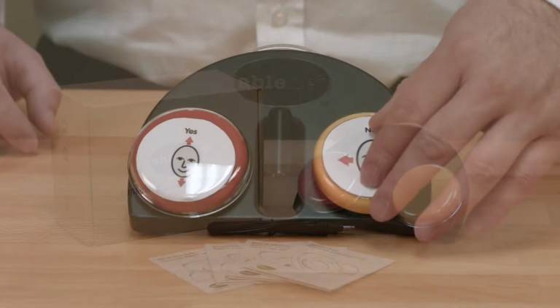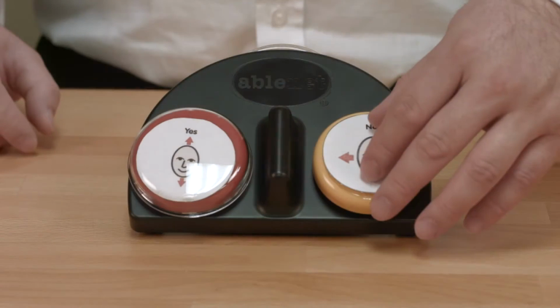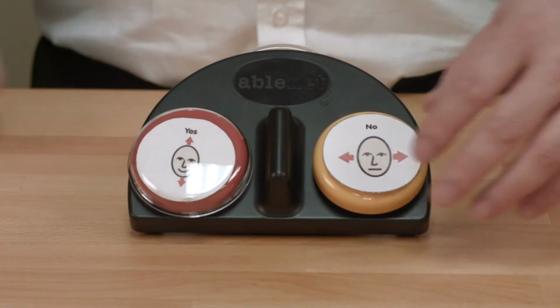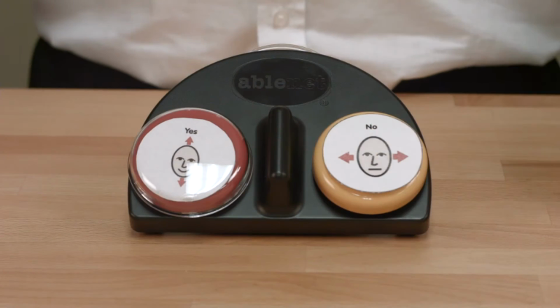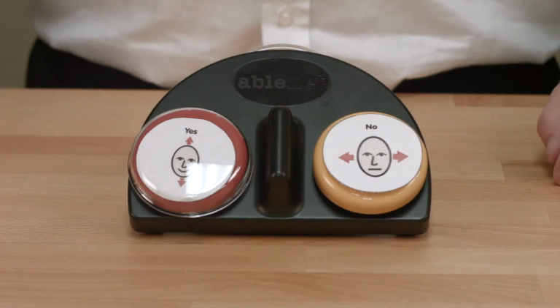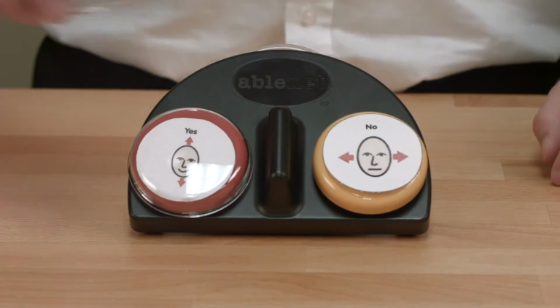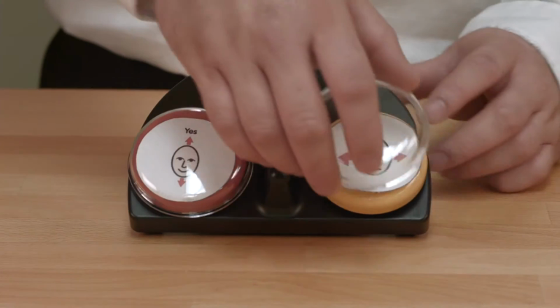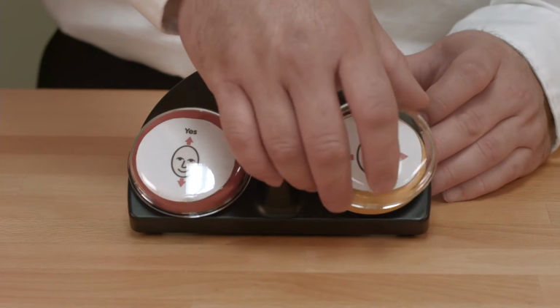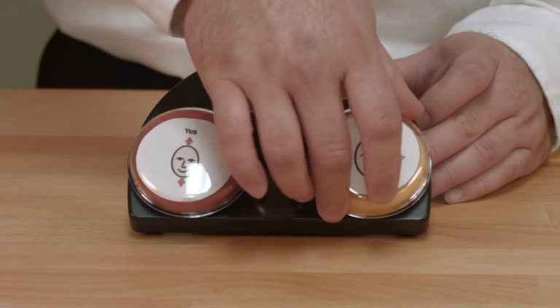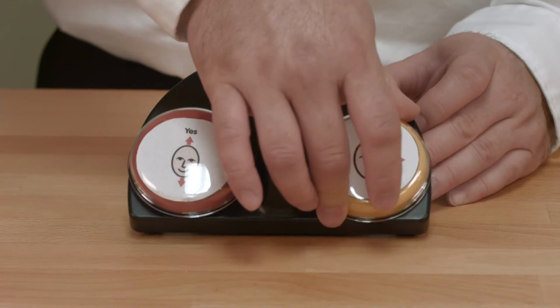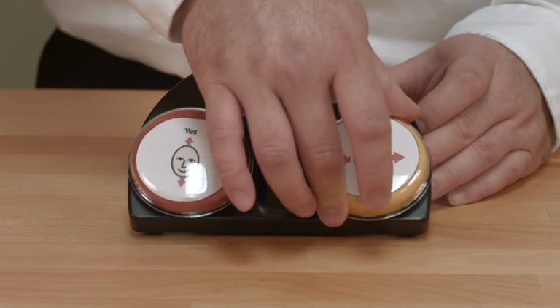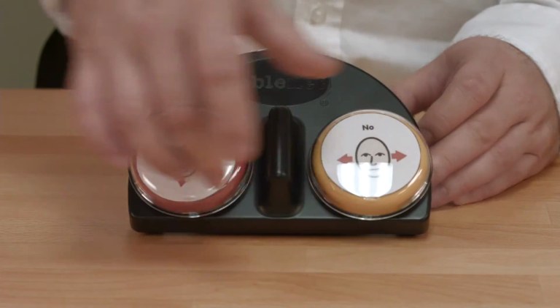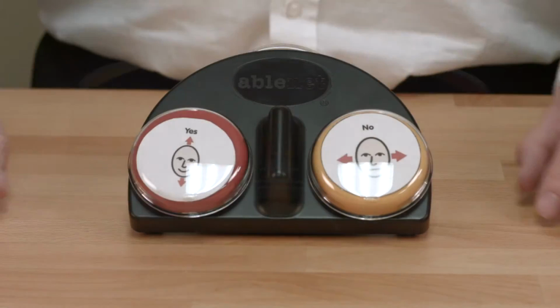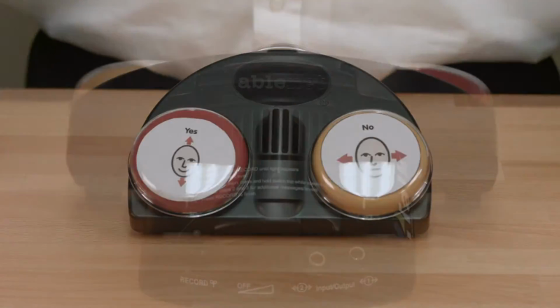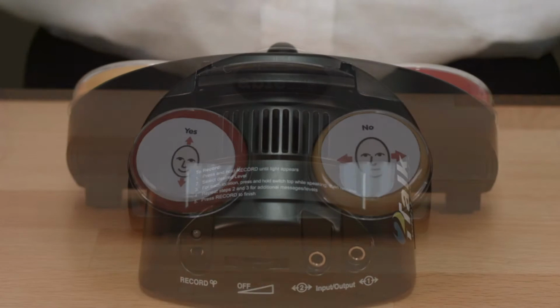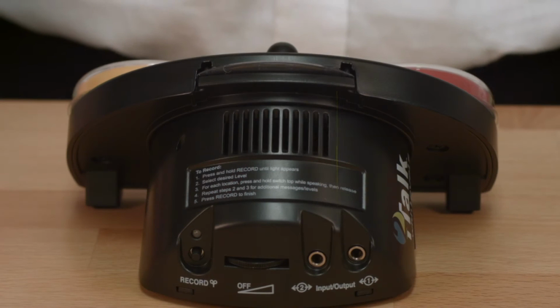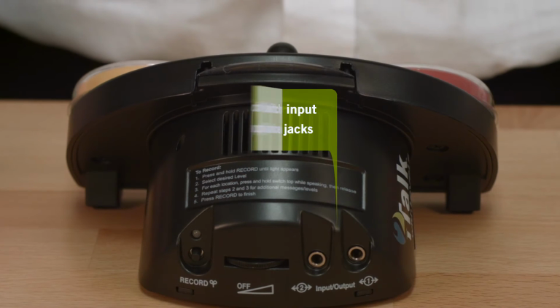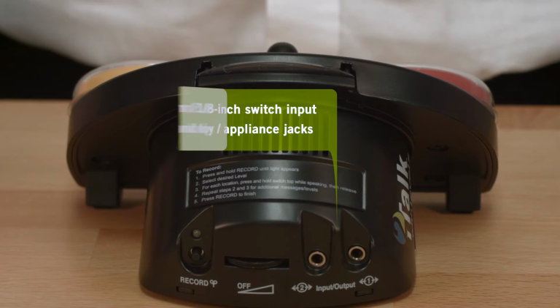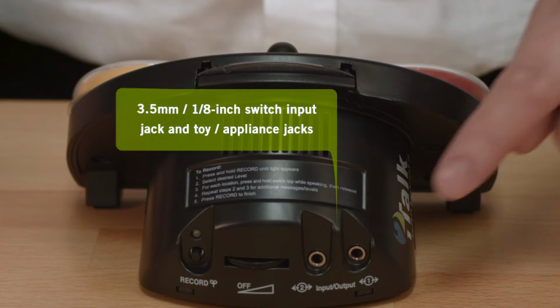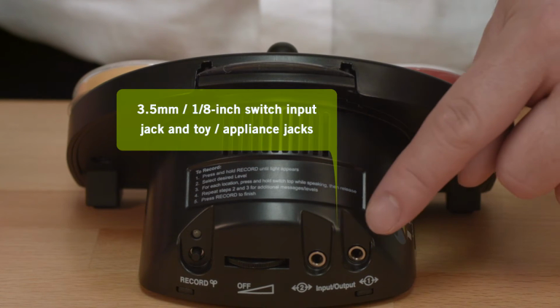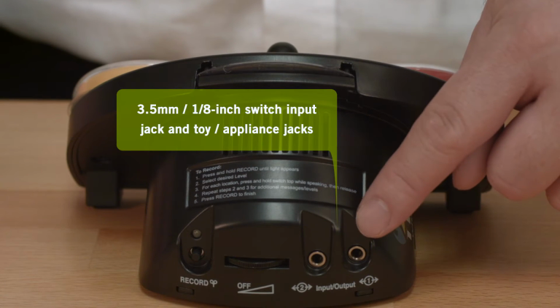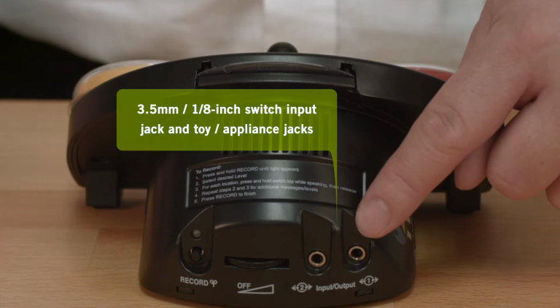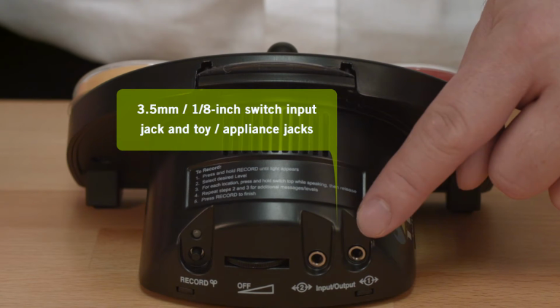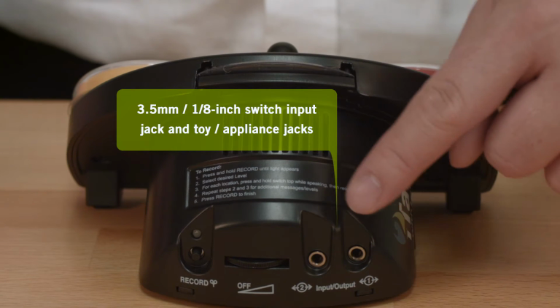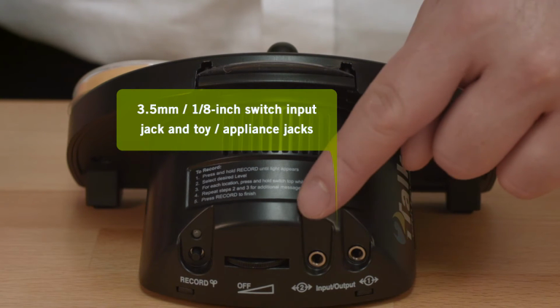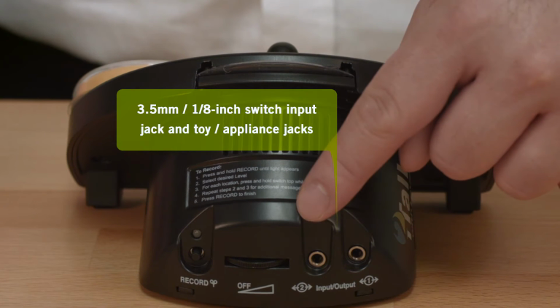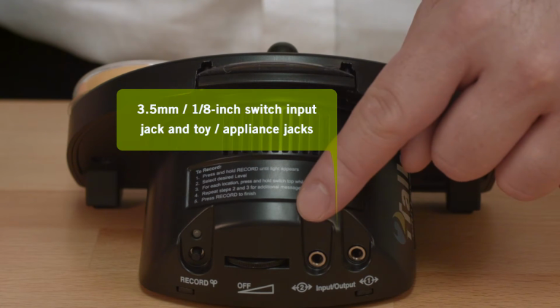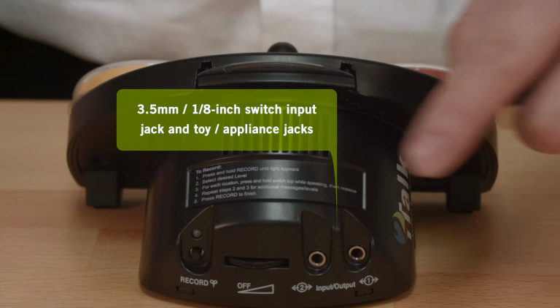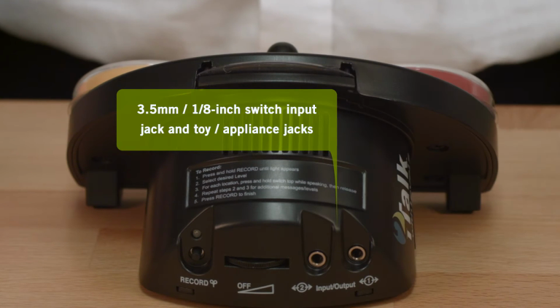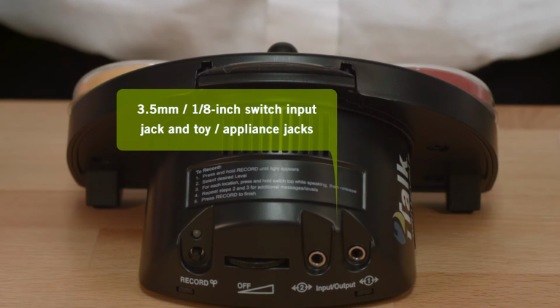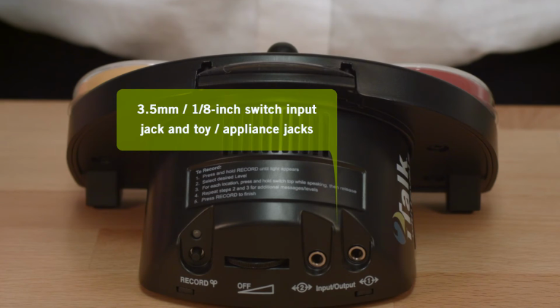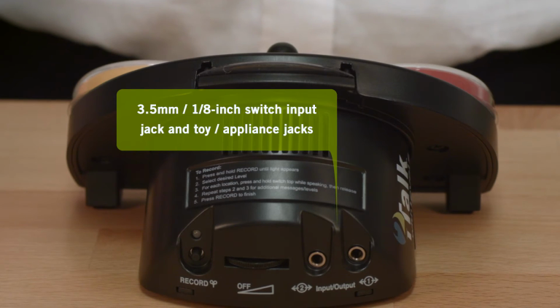Picture symbols help to reinforce what will be said when the switch top is activated. Two three and a half millimeter one-eighth inch switch input and toy appliance output jacks can be found on the back of the device.